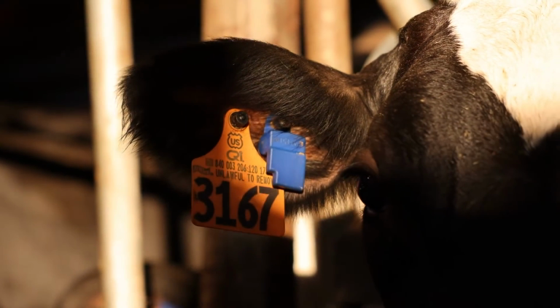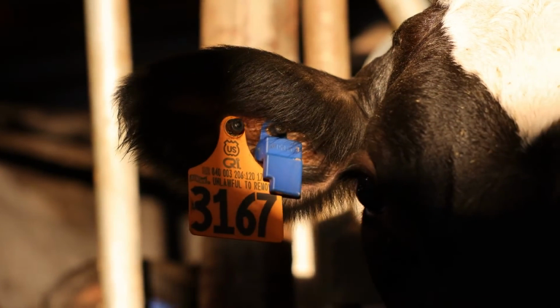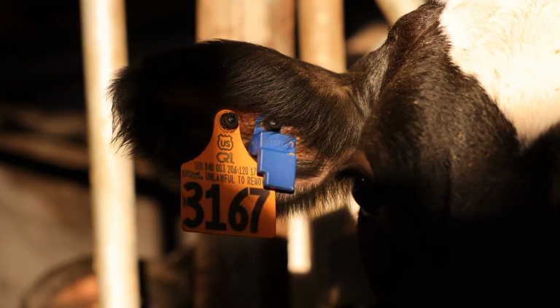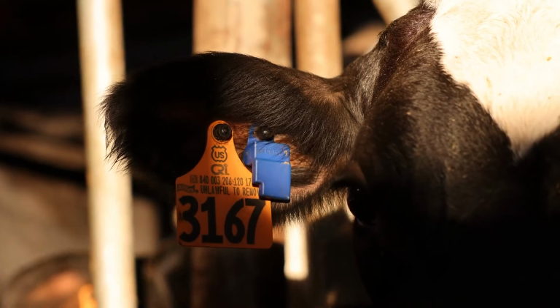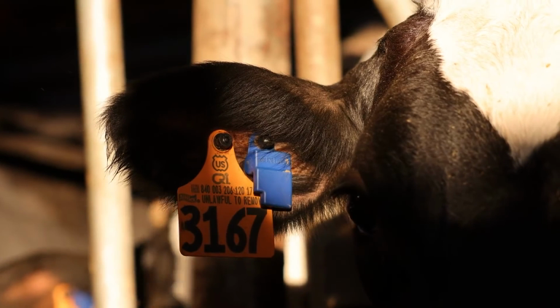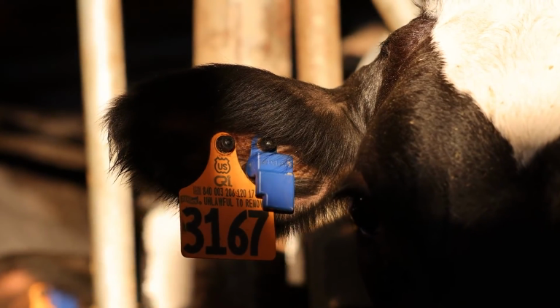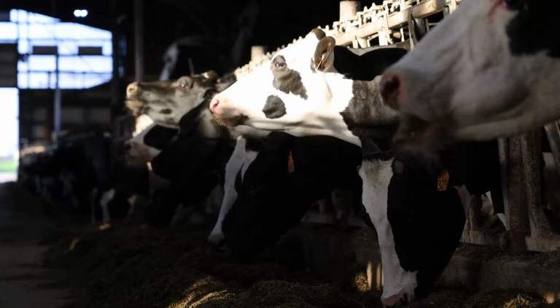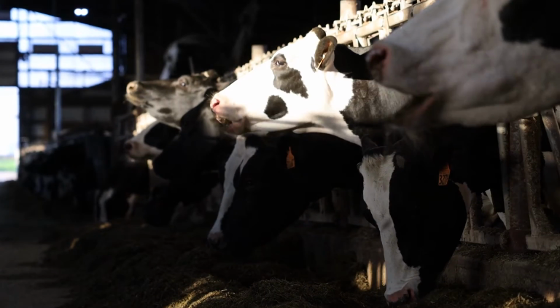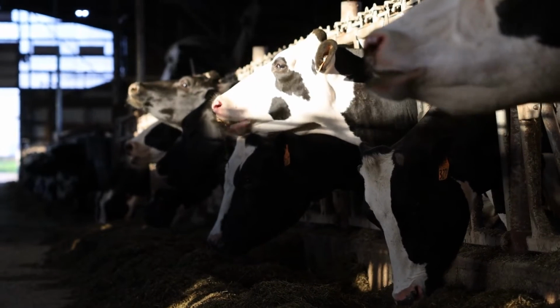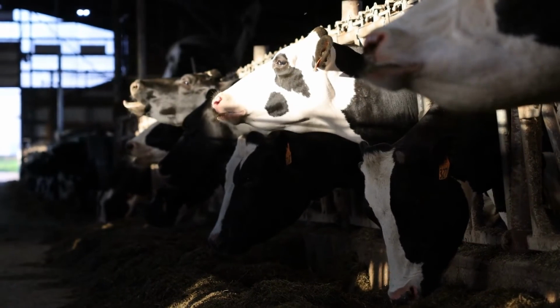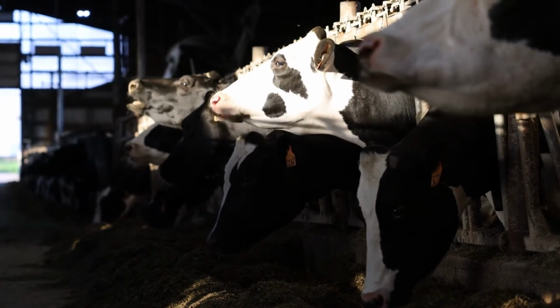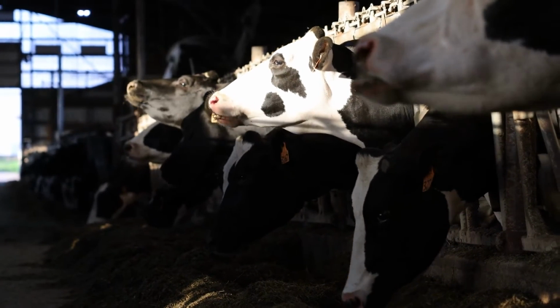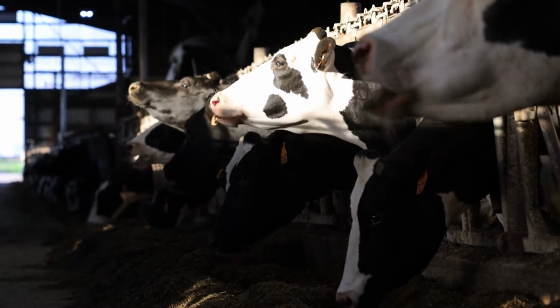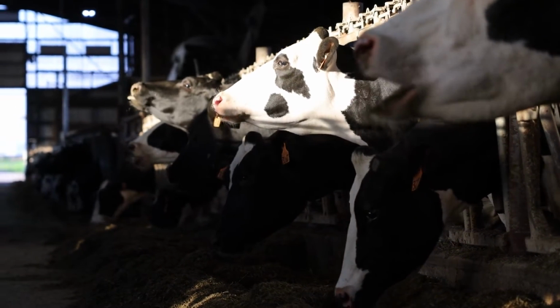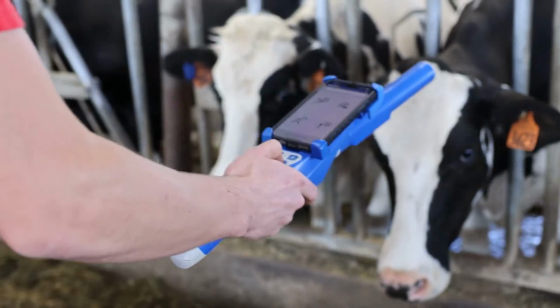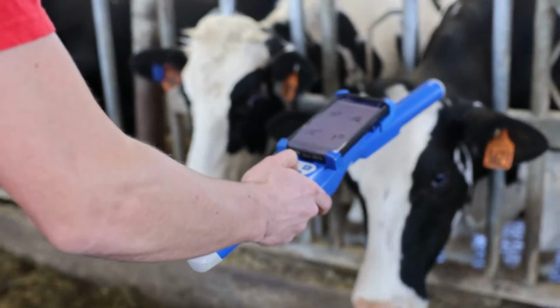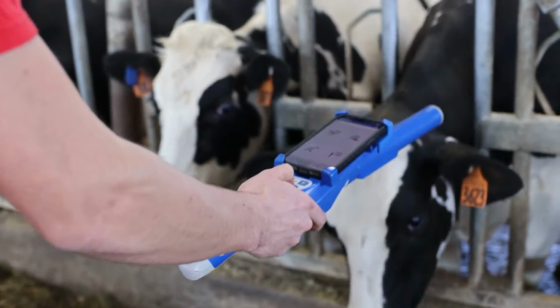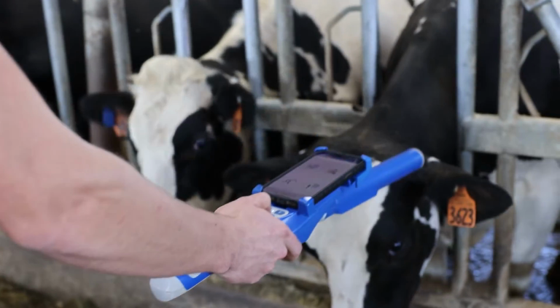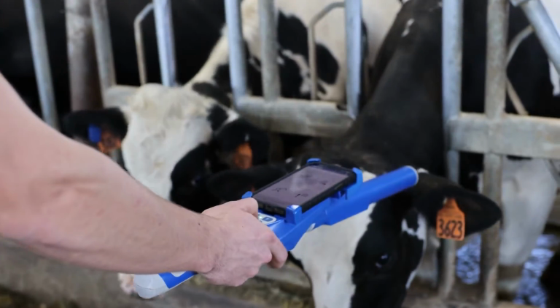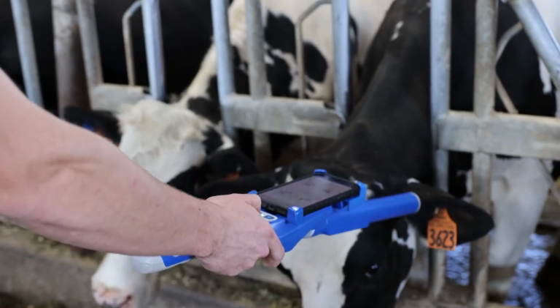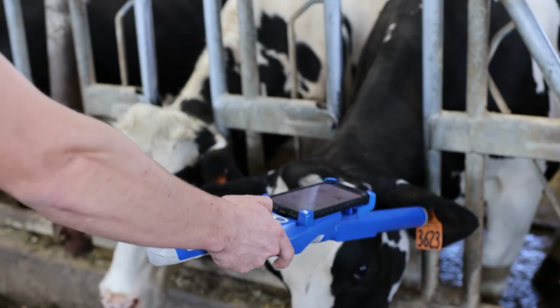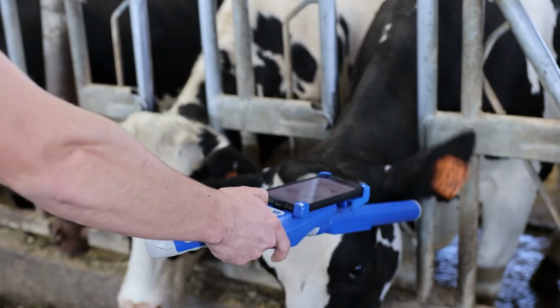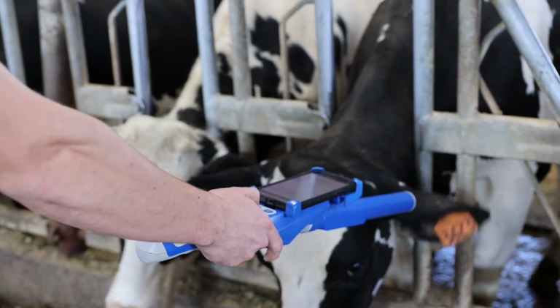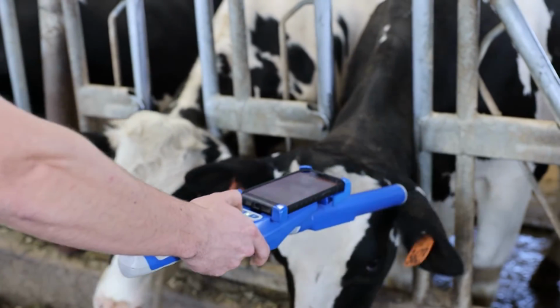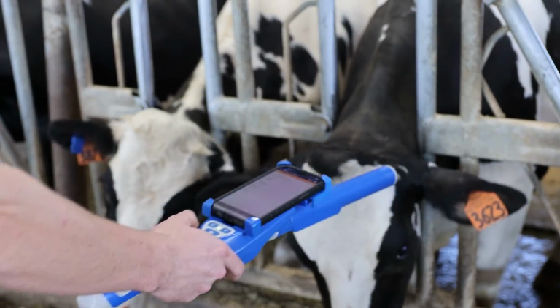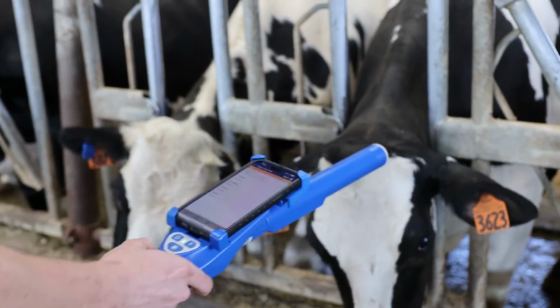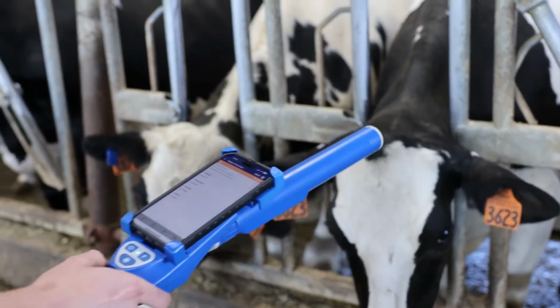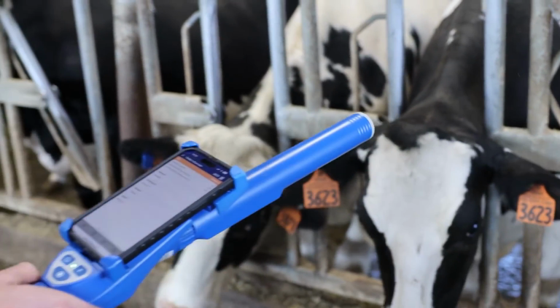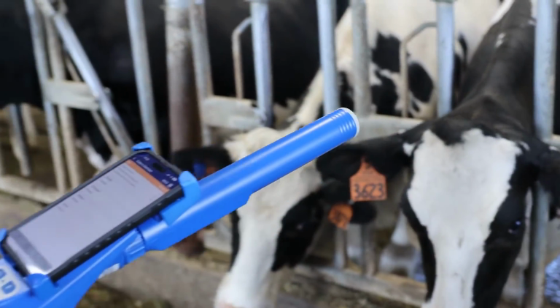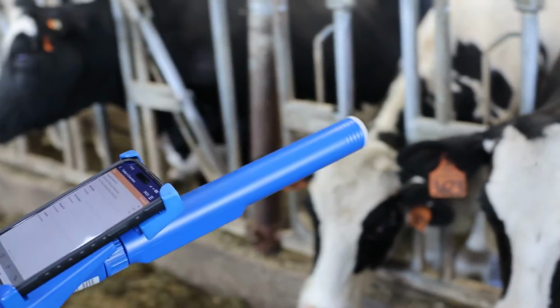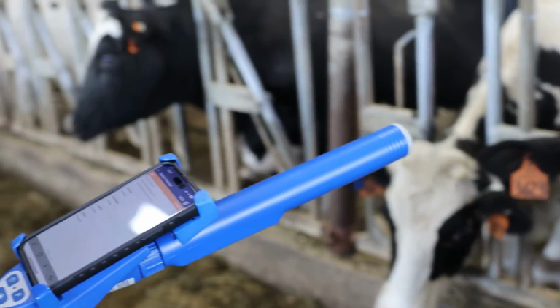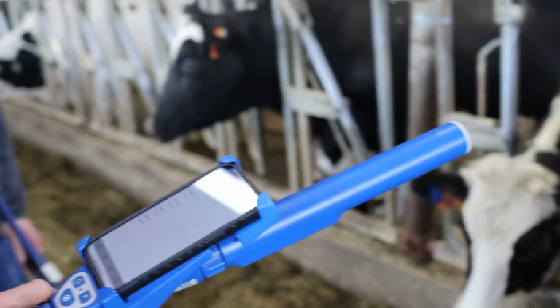If a cow goes into heat and she doesn't show much, the VA tags still pick up on it. Or if it's during the night when we're not here, it'll tell us that and gives us the optimal time to breed her.